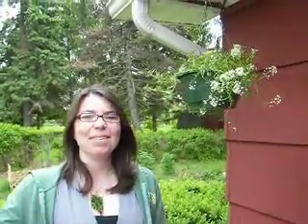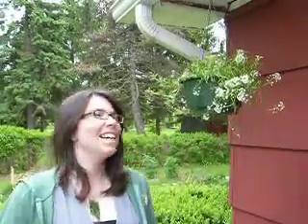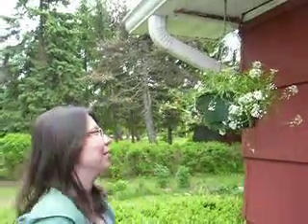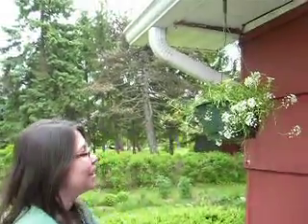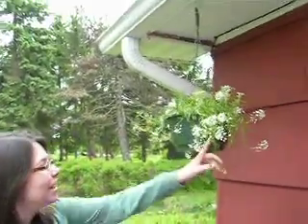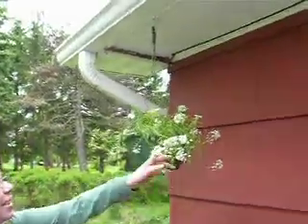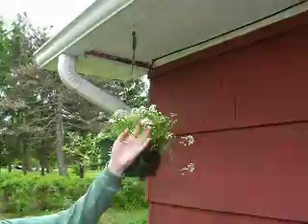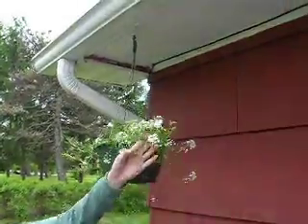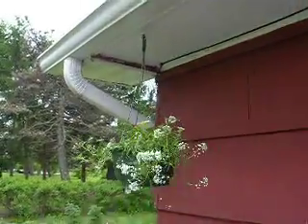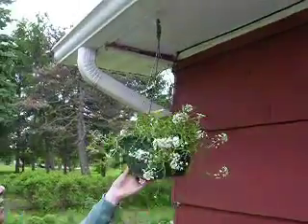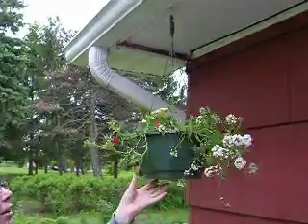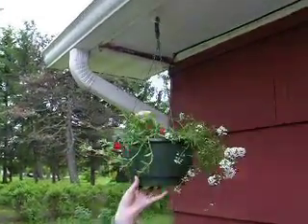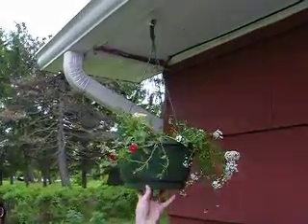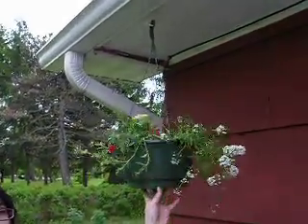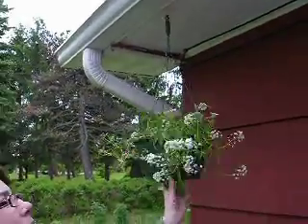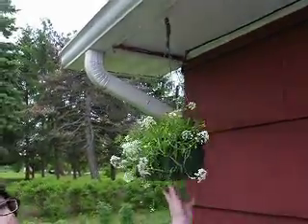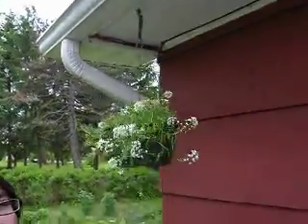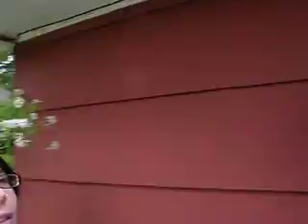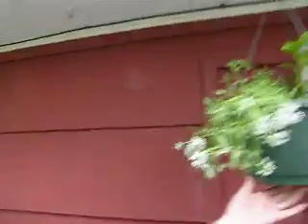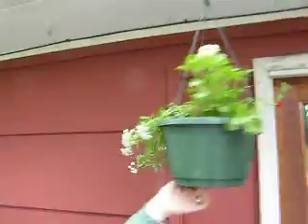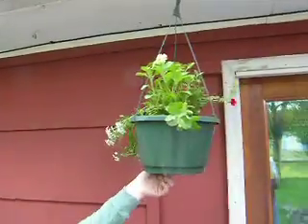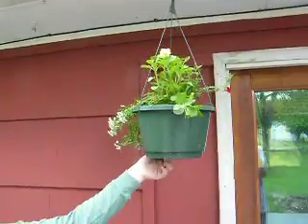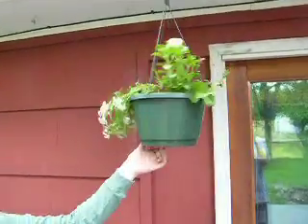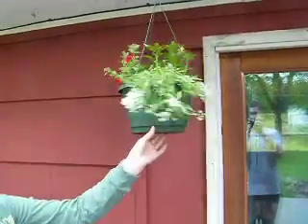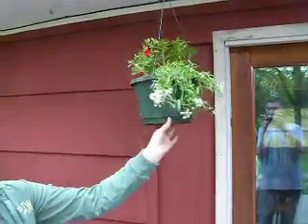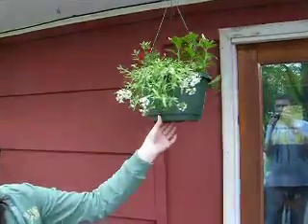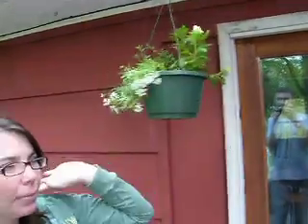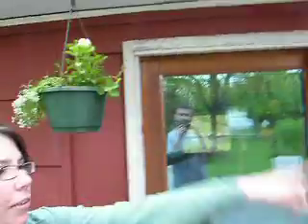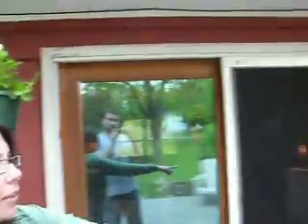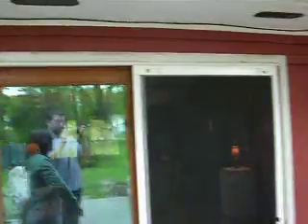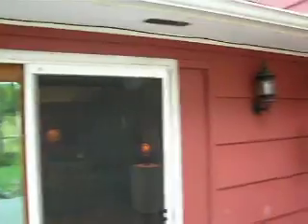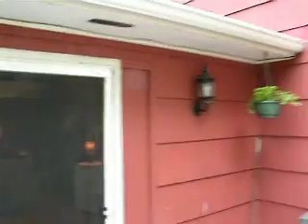Hi mom and dad. These are the Peno Drops, and we have Million Bells in there too, and Petunias as well. So all three of them, and all three of these baskets you gave us.